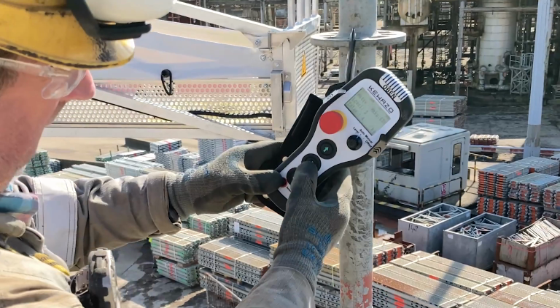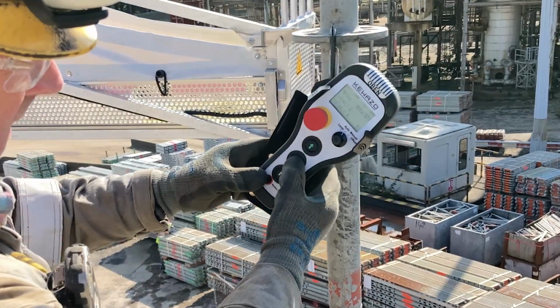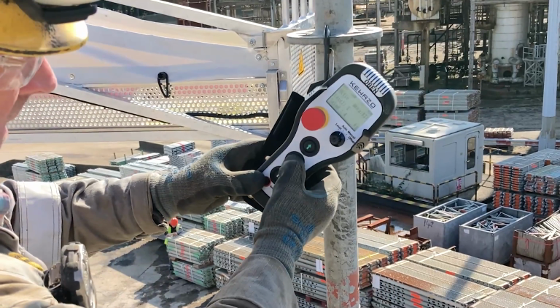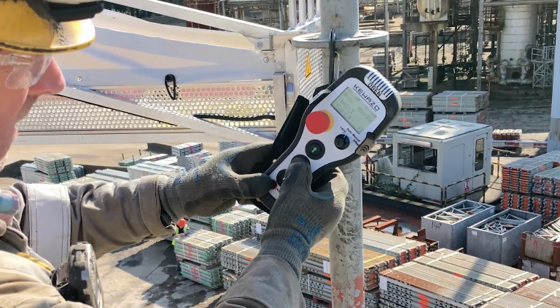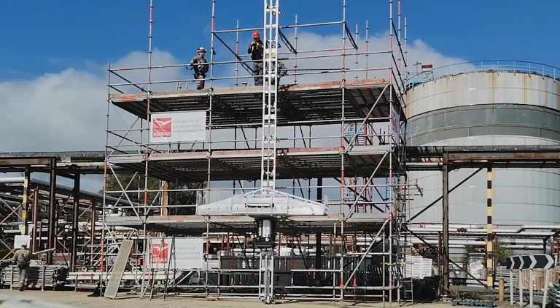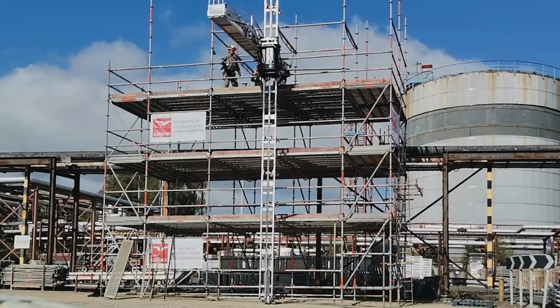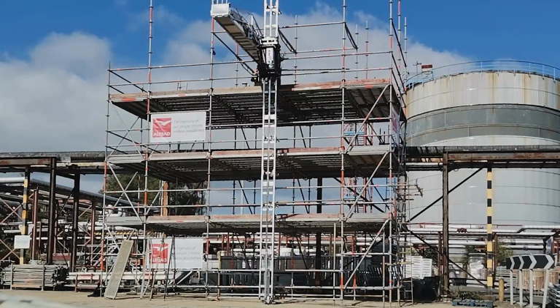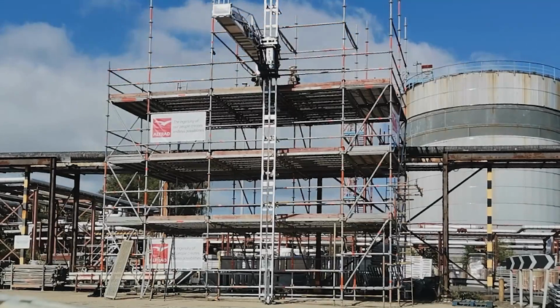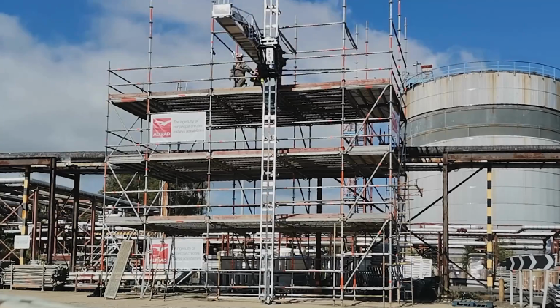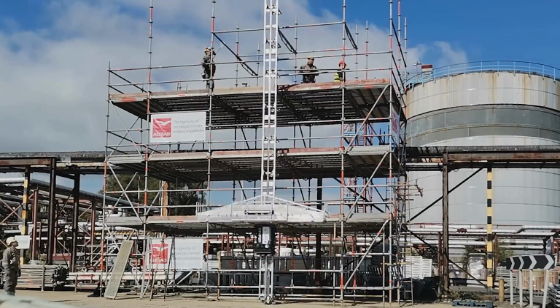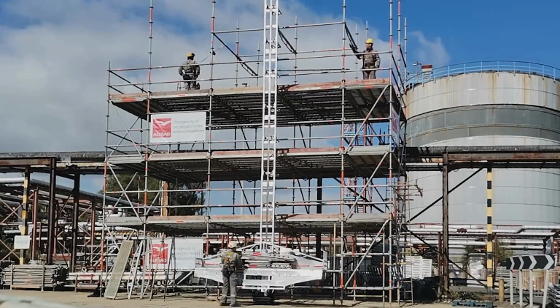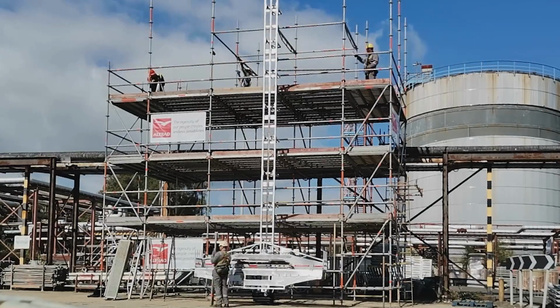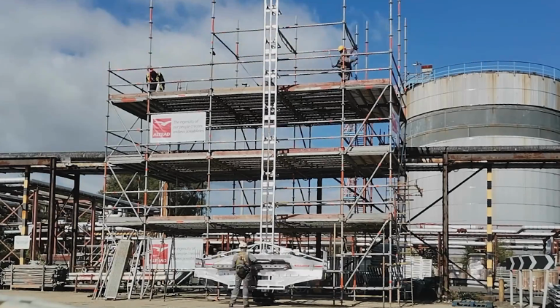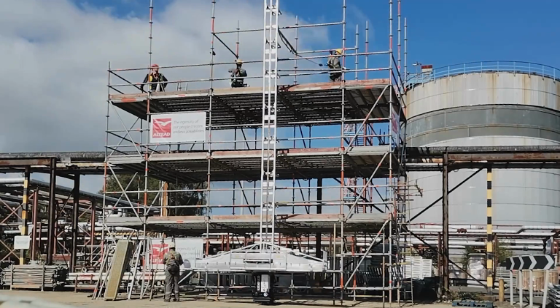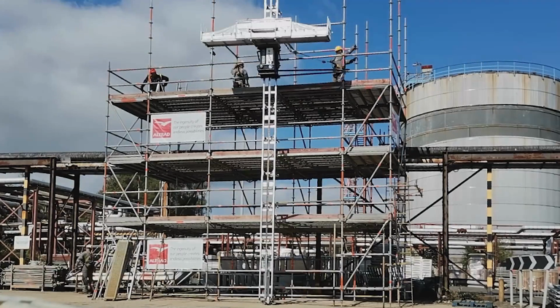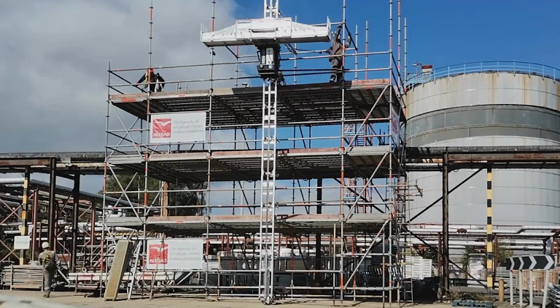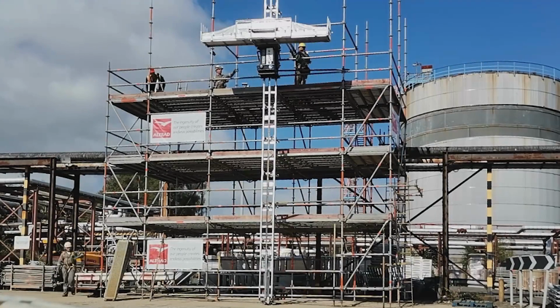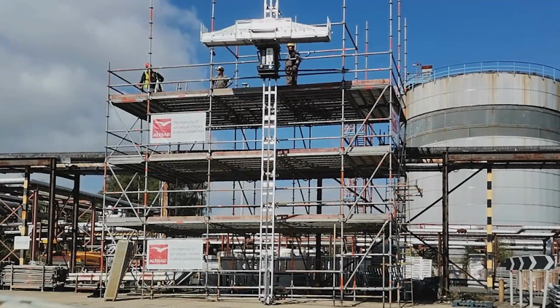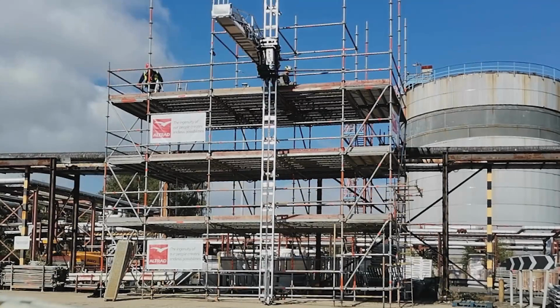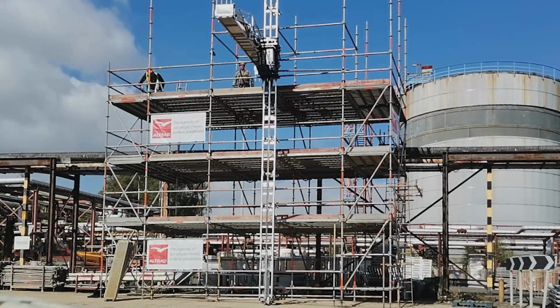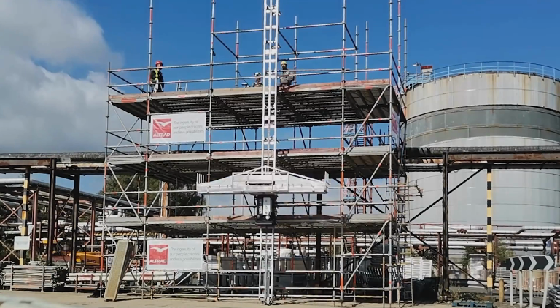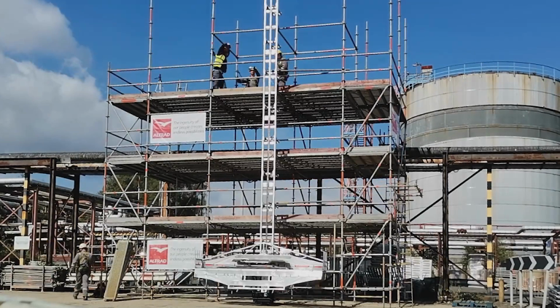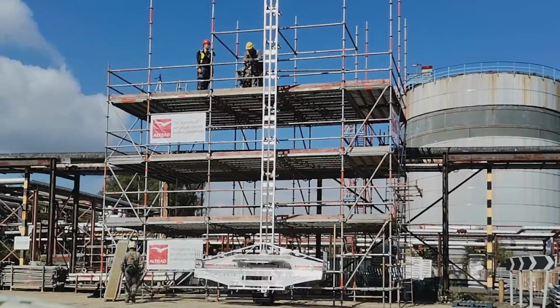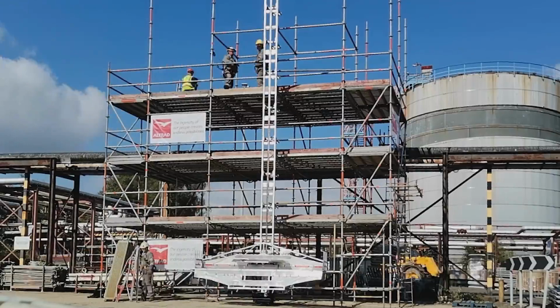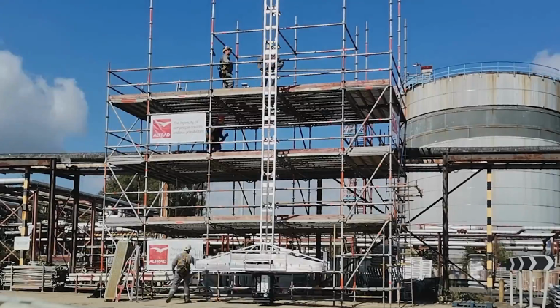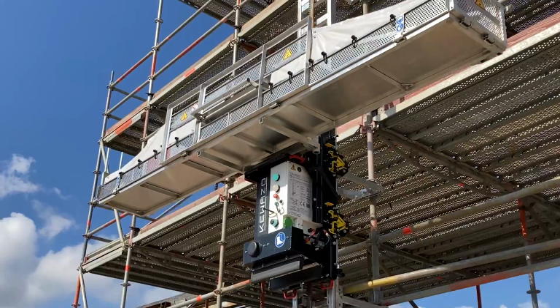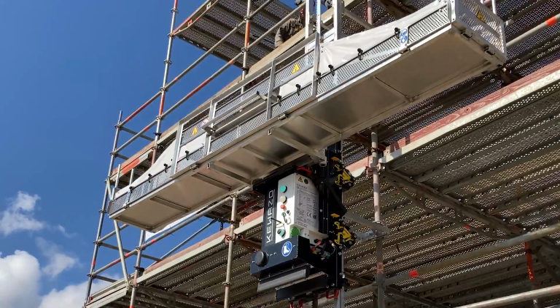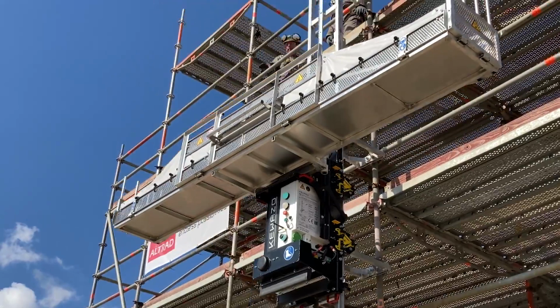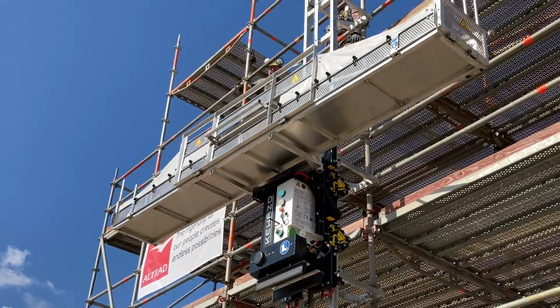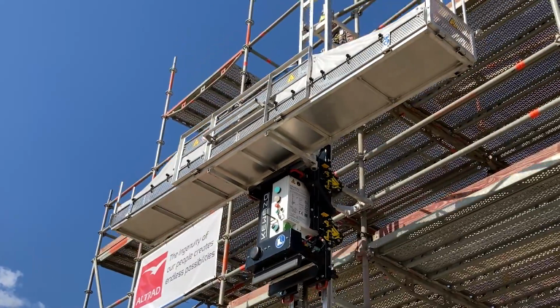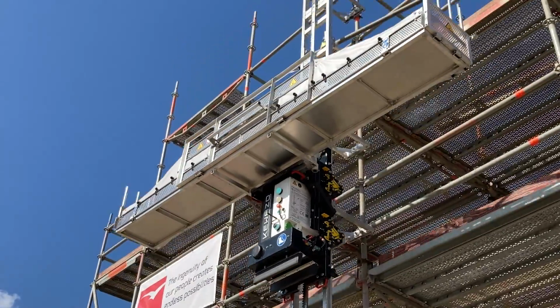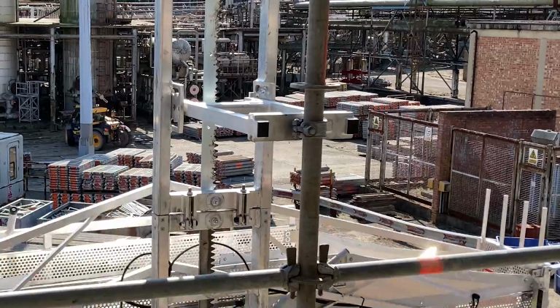Usually we erect scaffold manually in groups of three, six, nine or twelve depending on how large the job is. With the LiftBot system you'd only require three men.